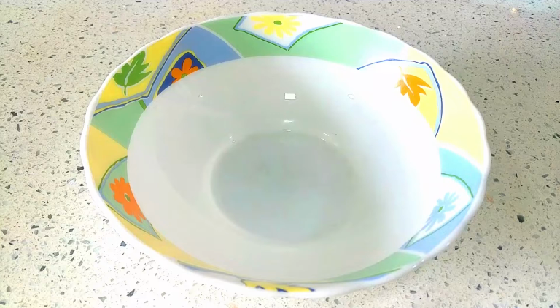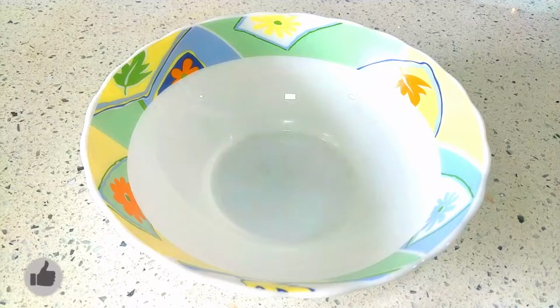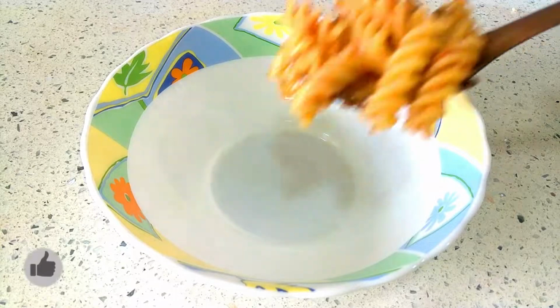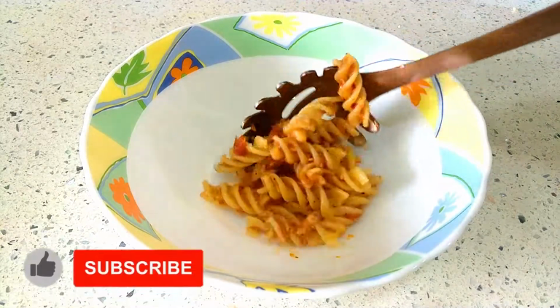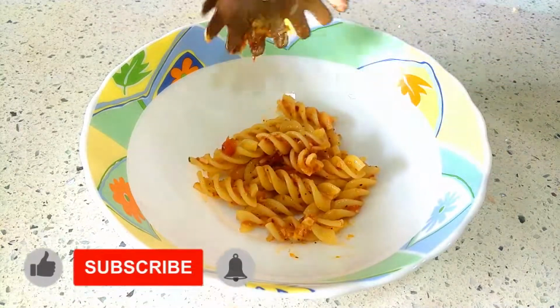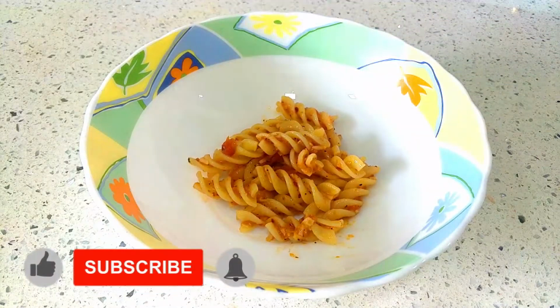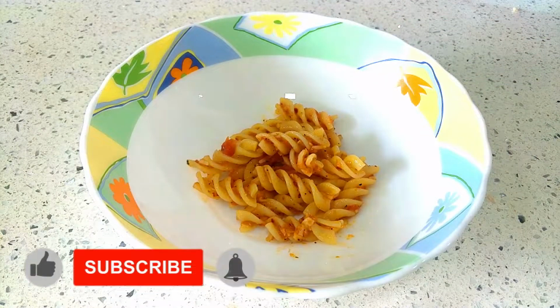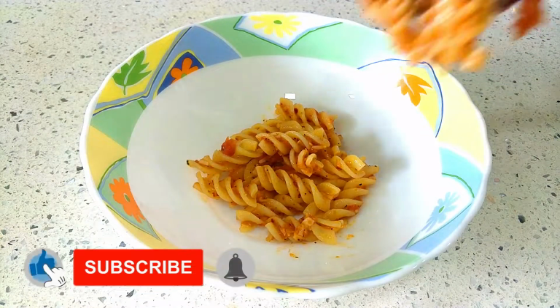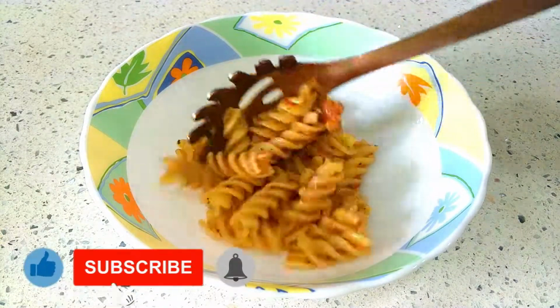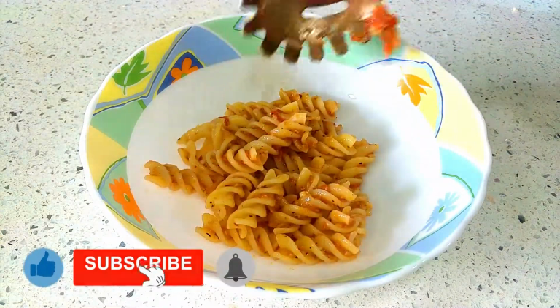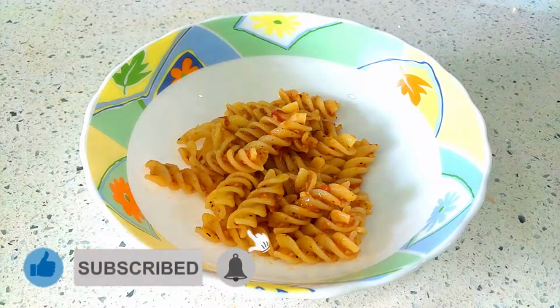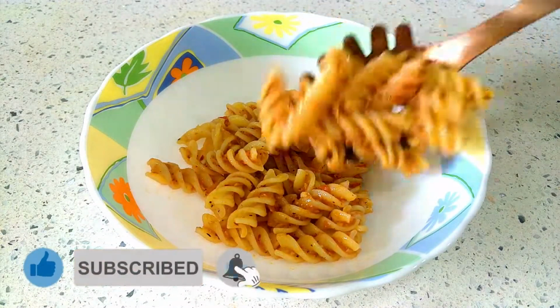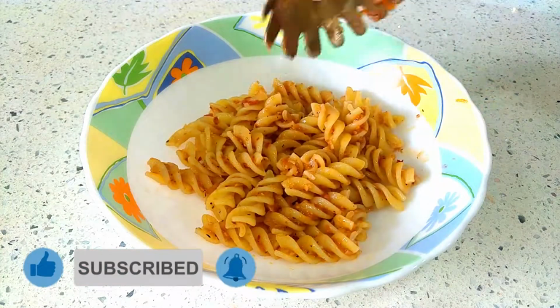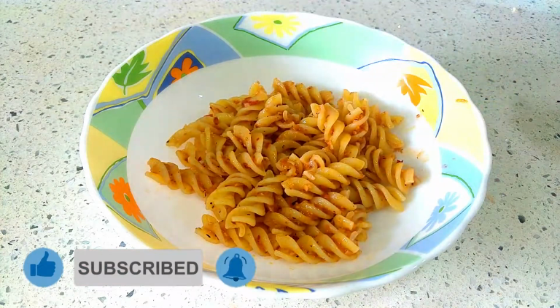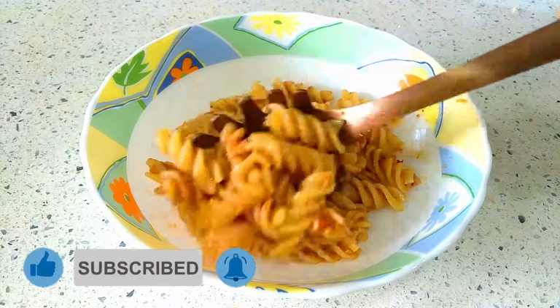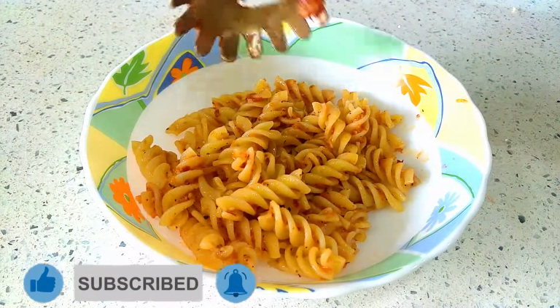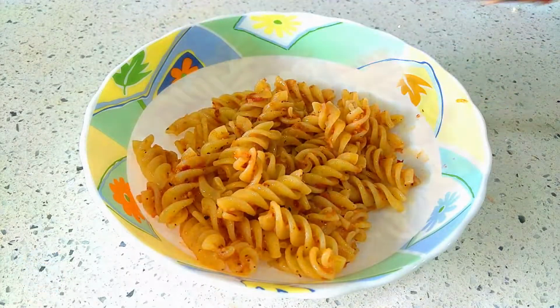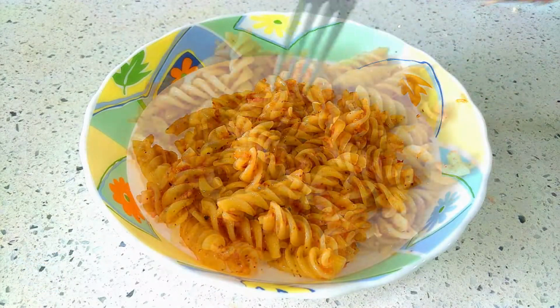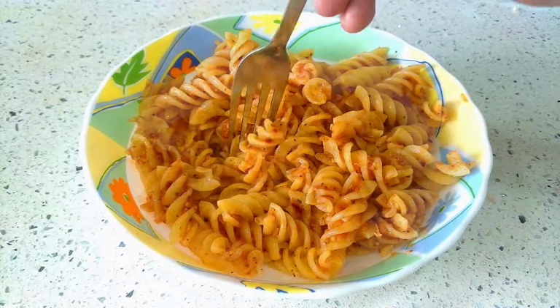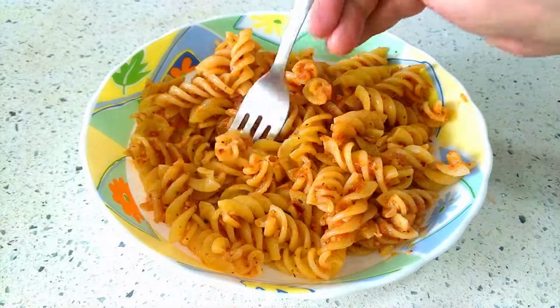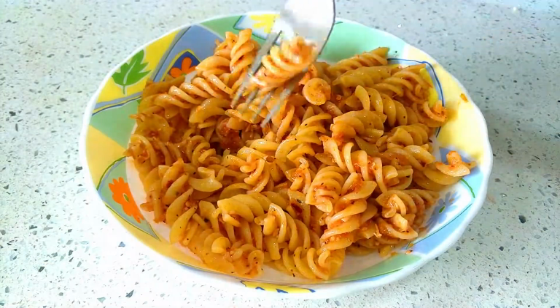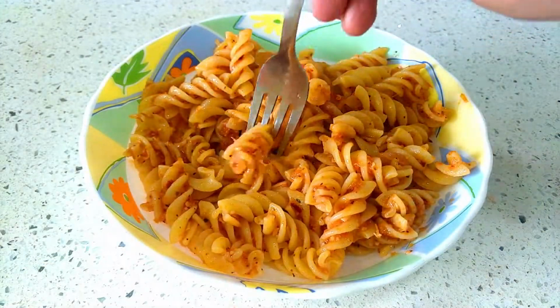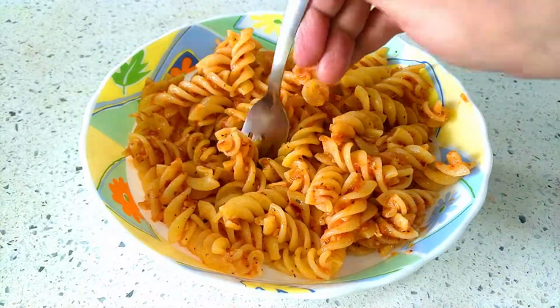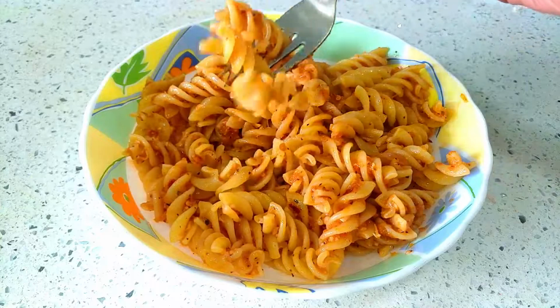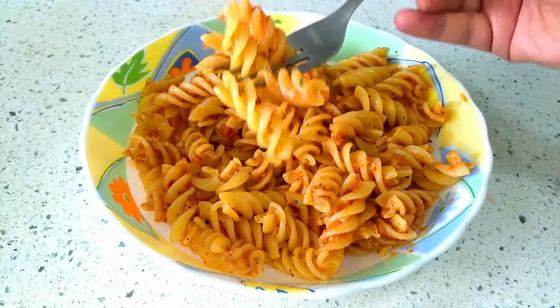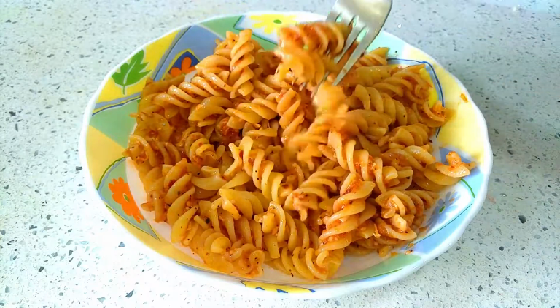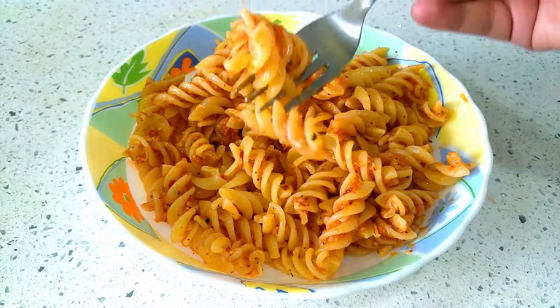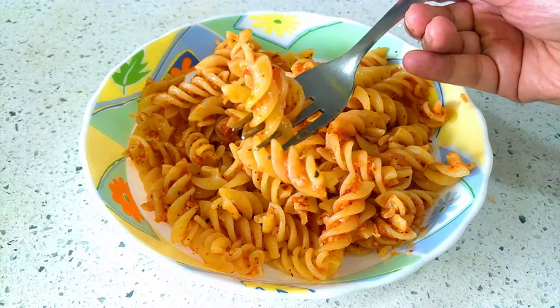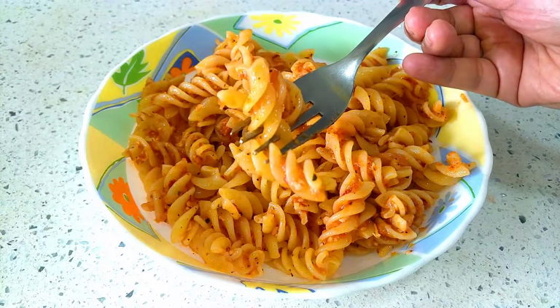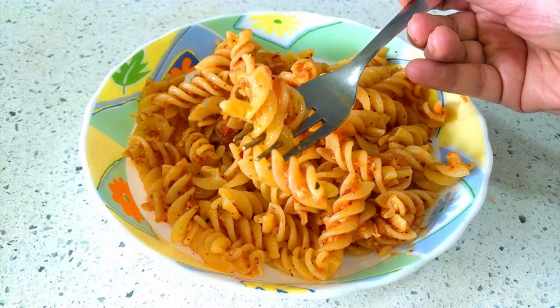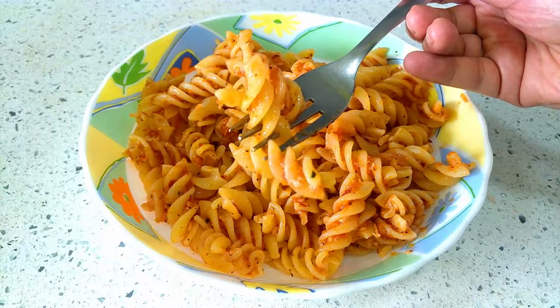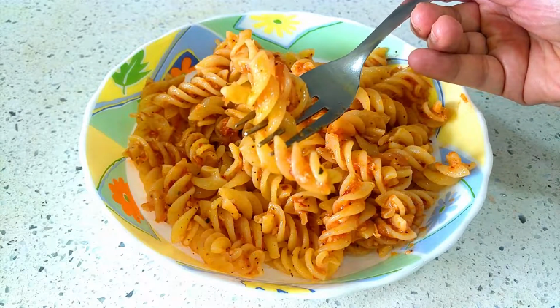Hey guys, welcome back to the Nutty Grains. I've never been a huge fan of white sauce pasta, which made me switch over to red sauce pasta. So if you're someone like me or lactose intolerant, then this pasta is a must try.